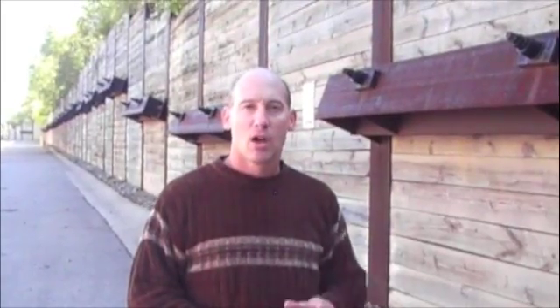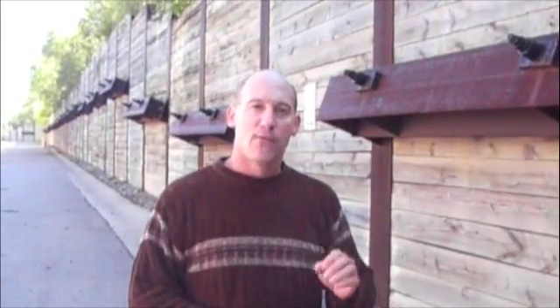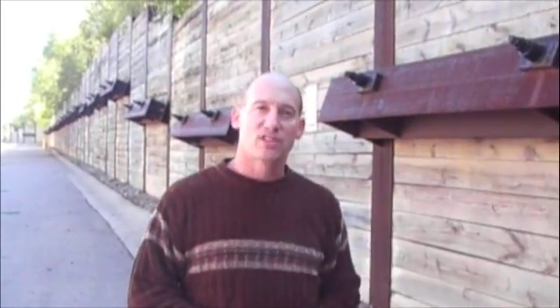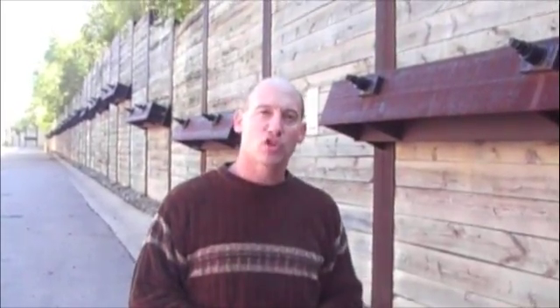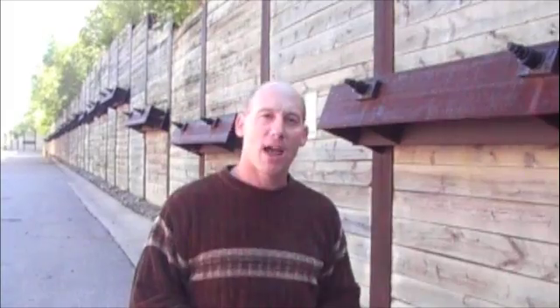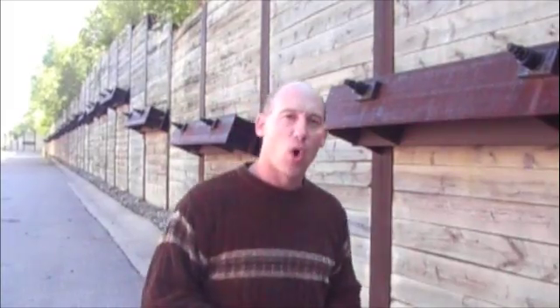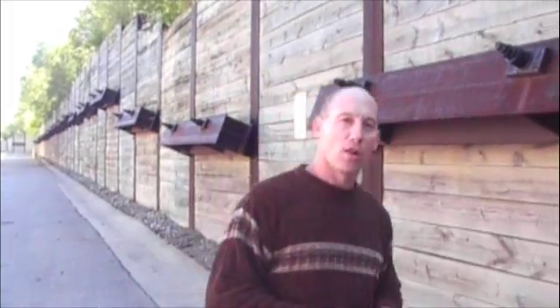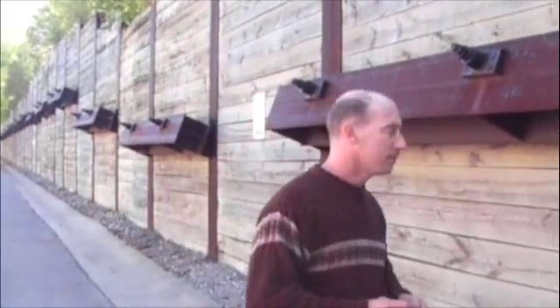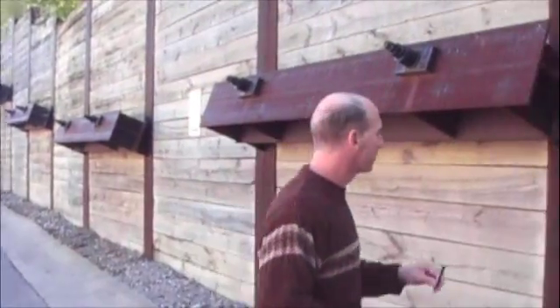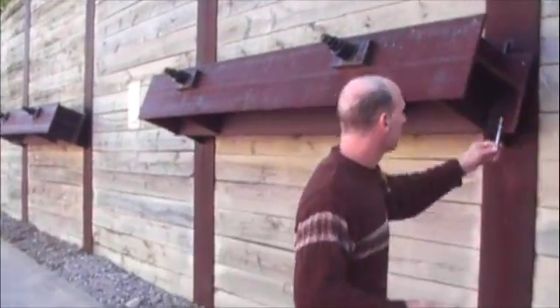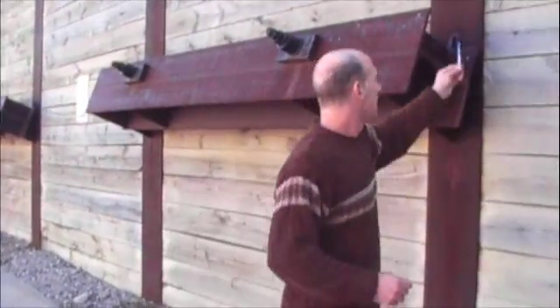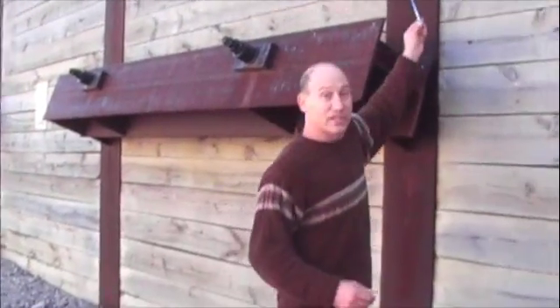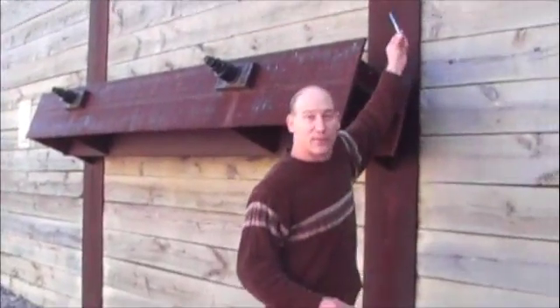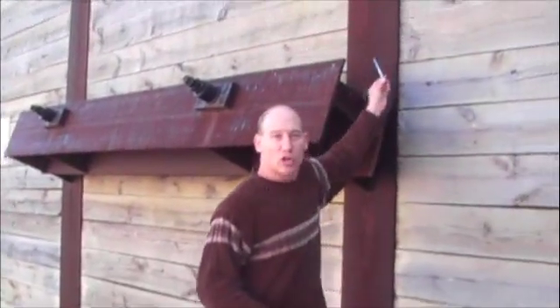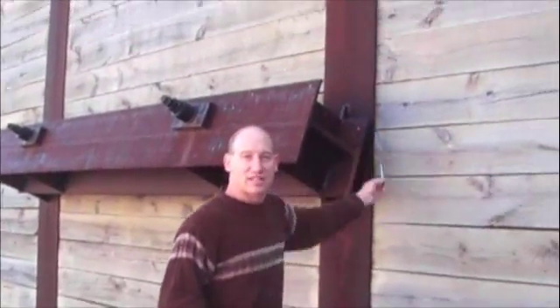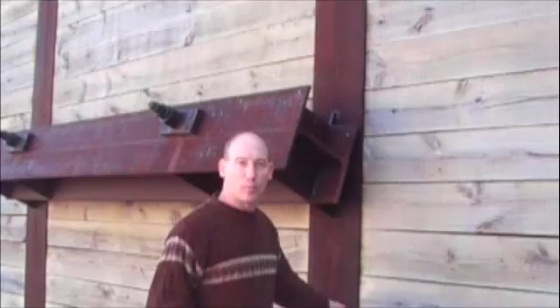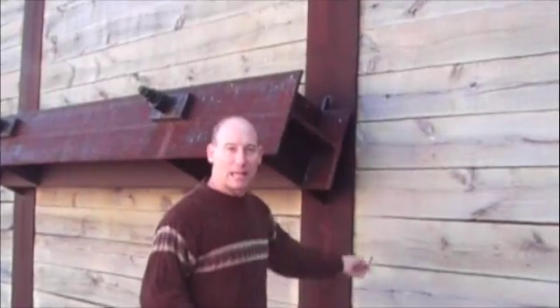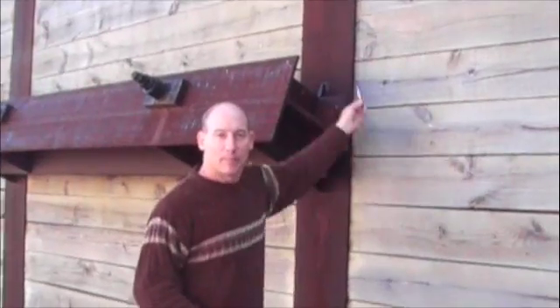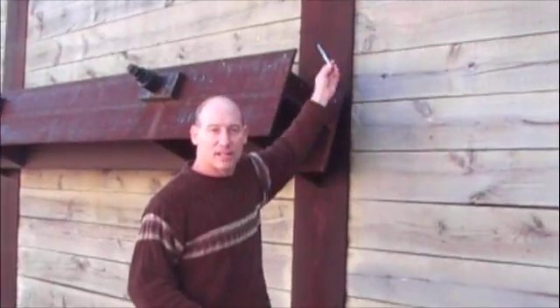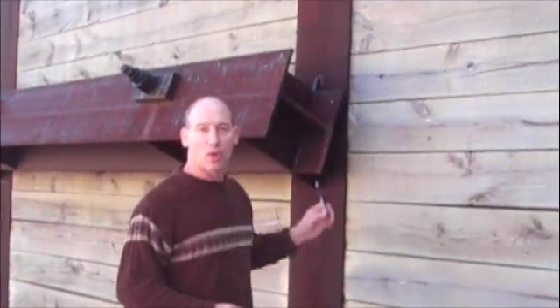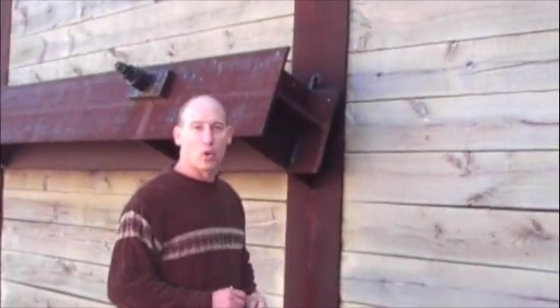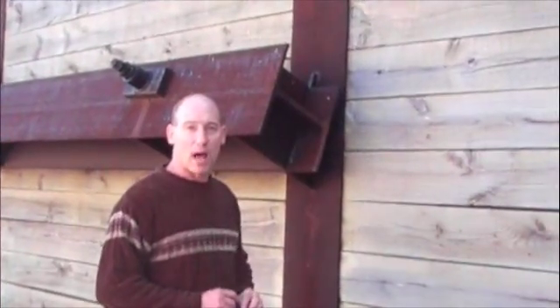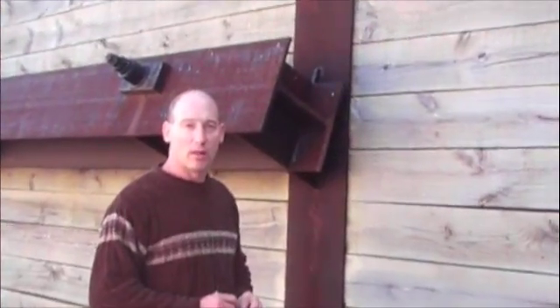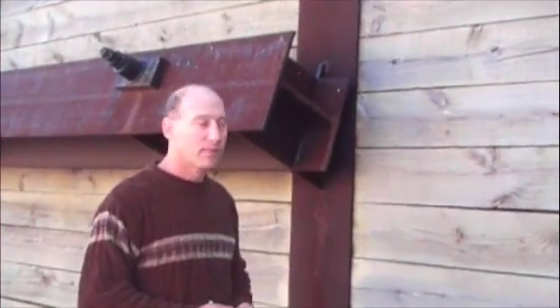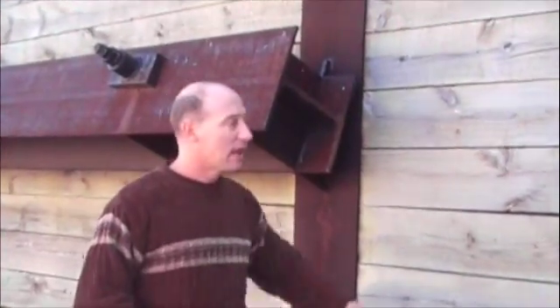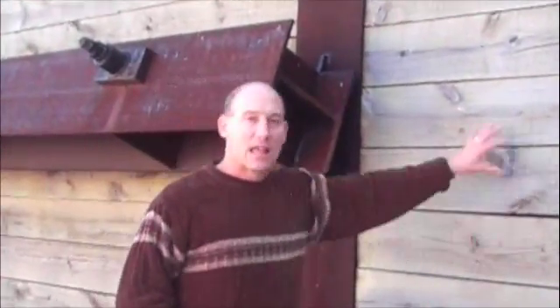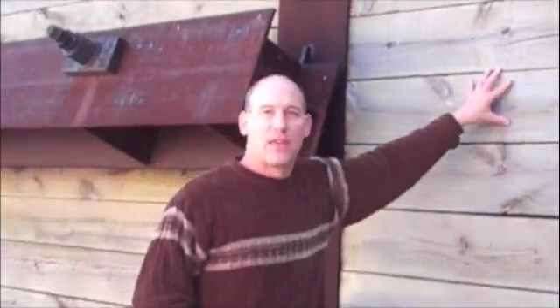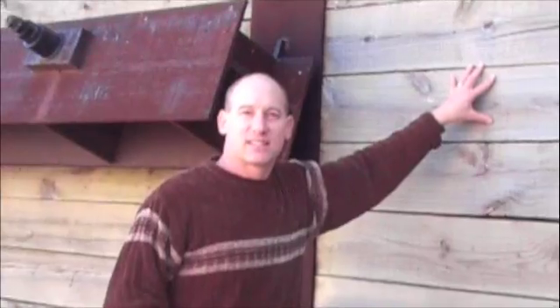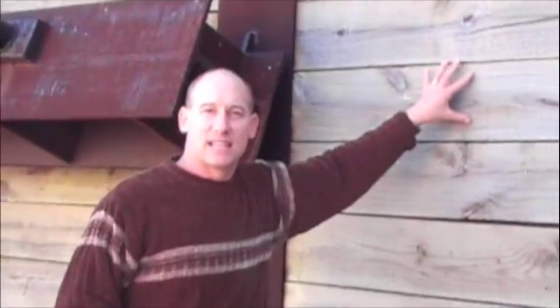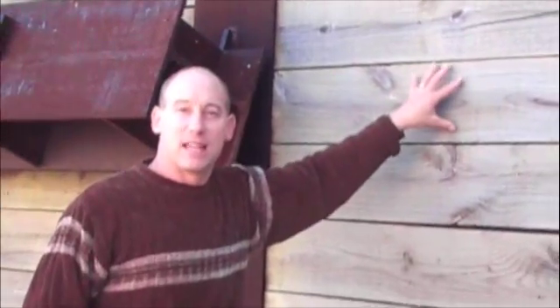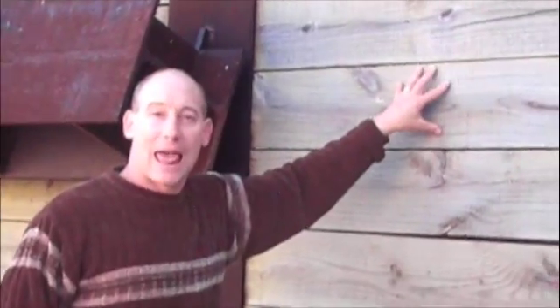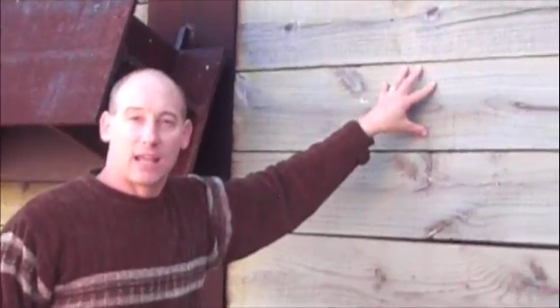For a soldier pile wall, this vertical steel beam is called the soldier pile. This is the timber lagging.